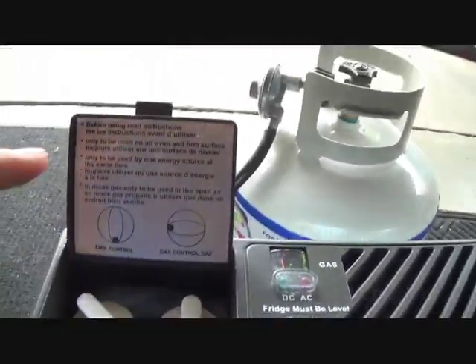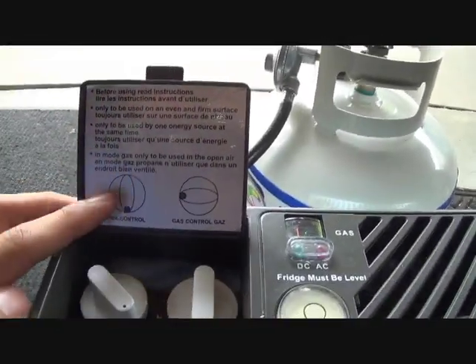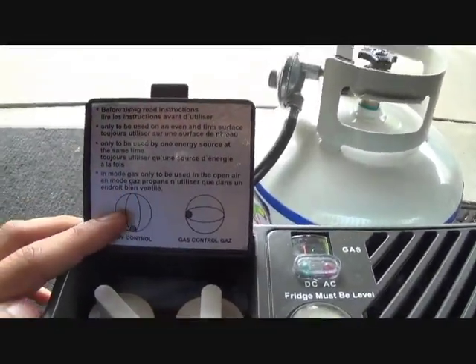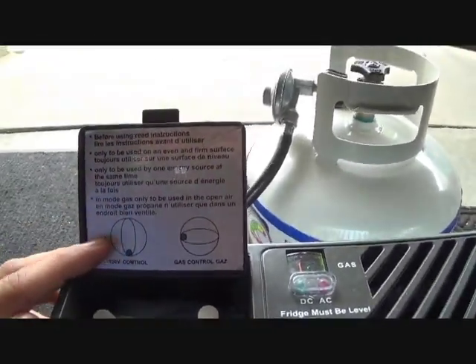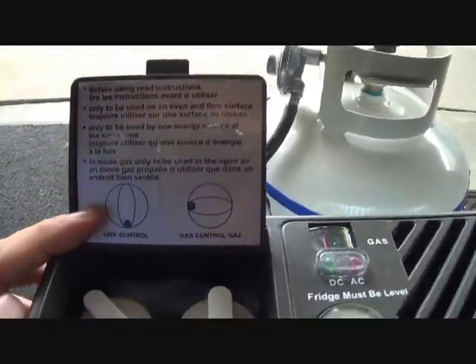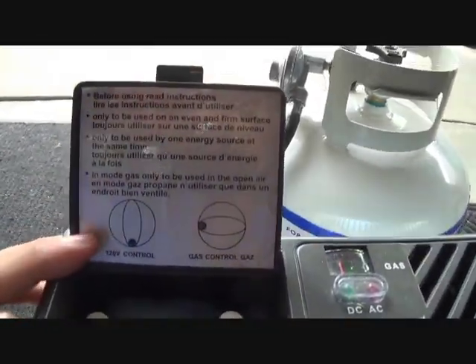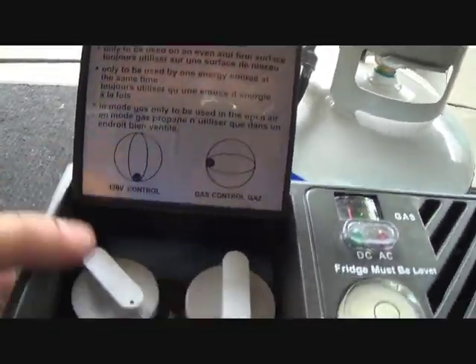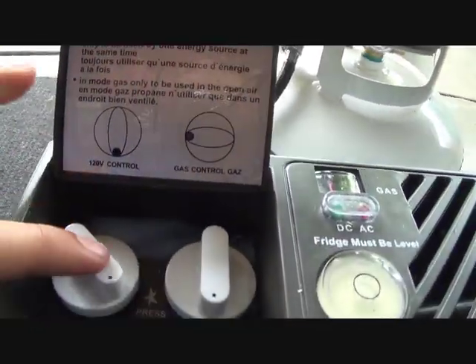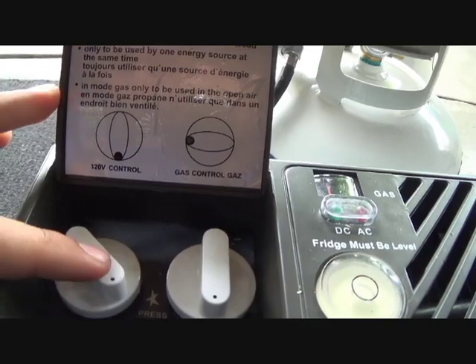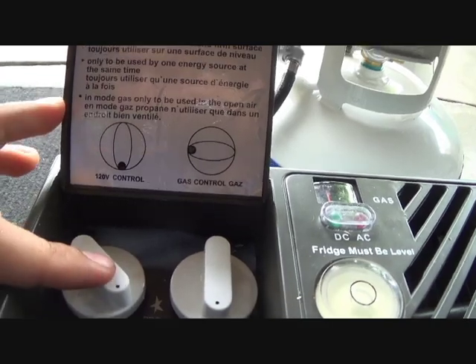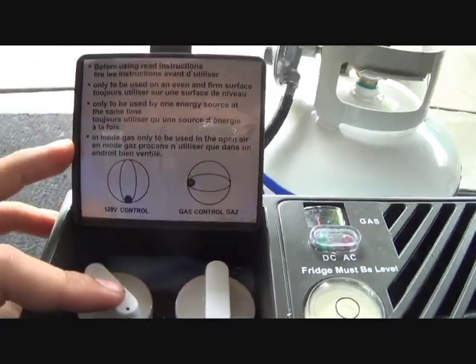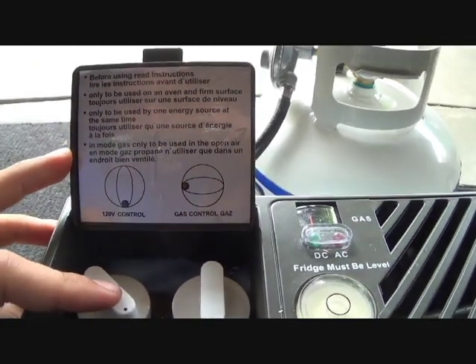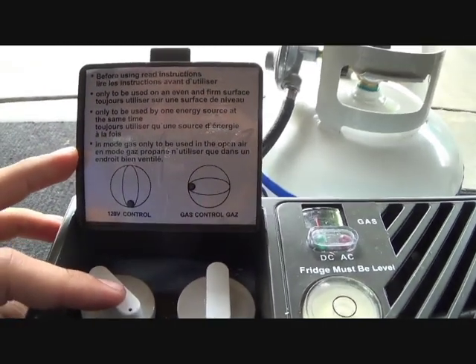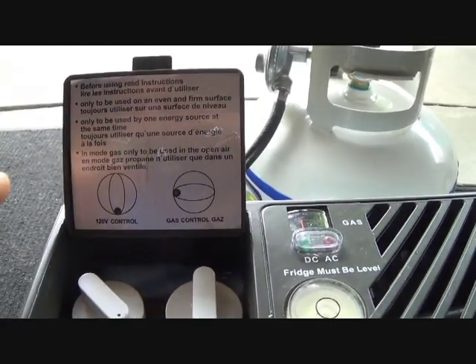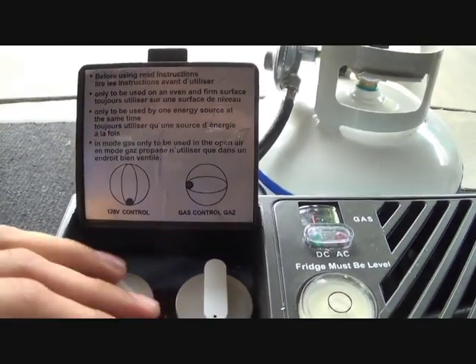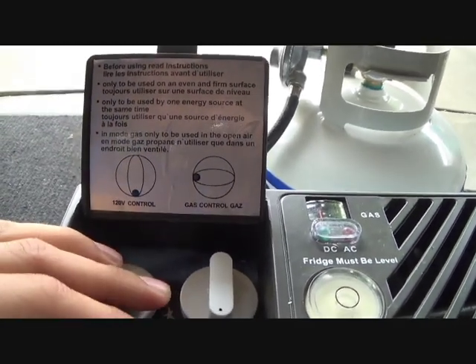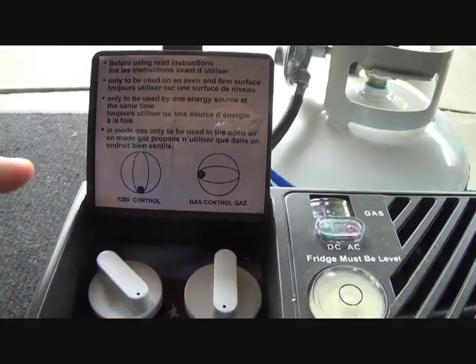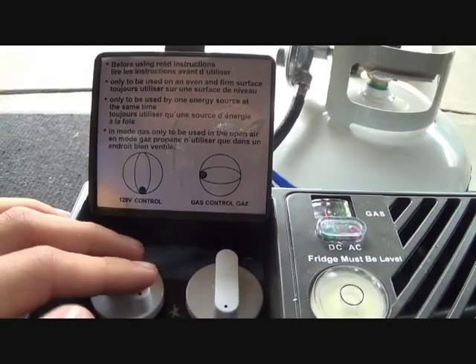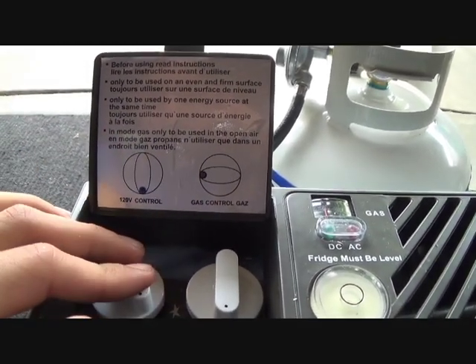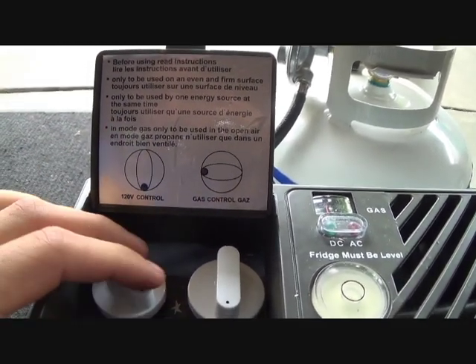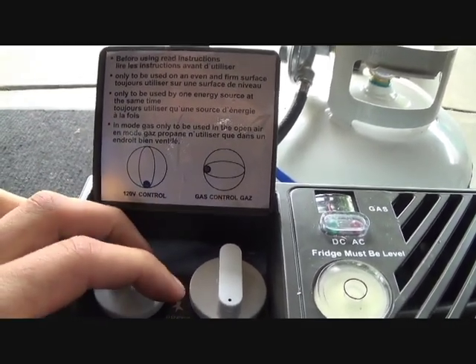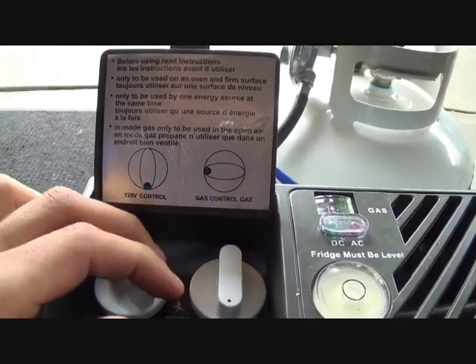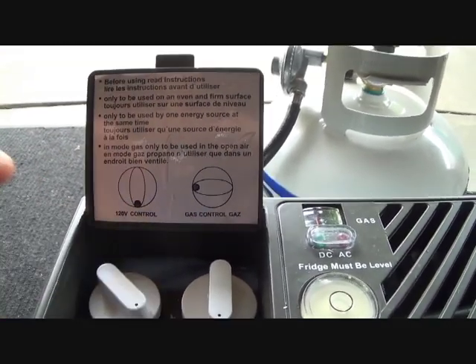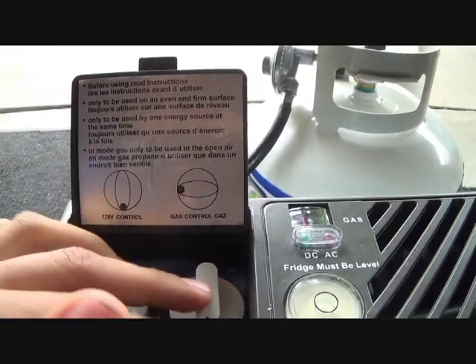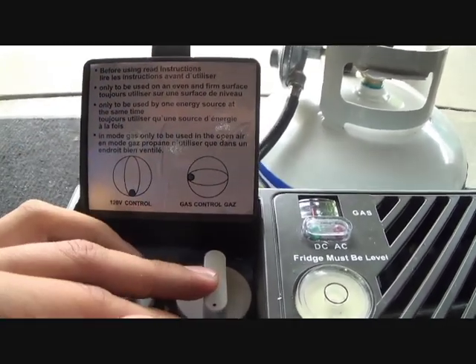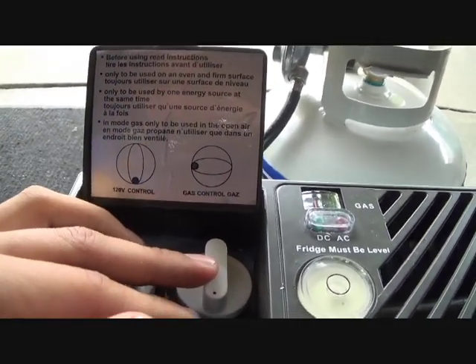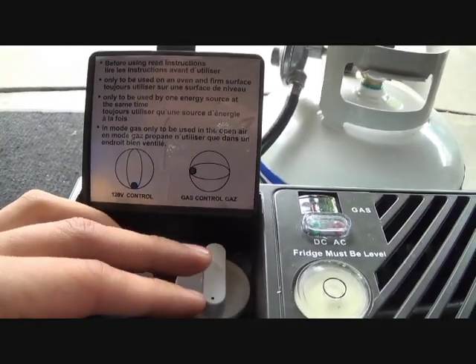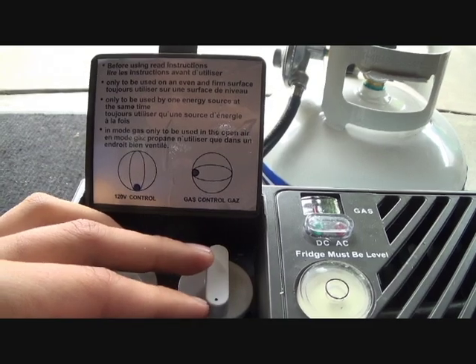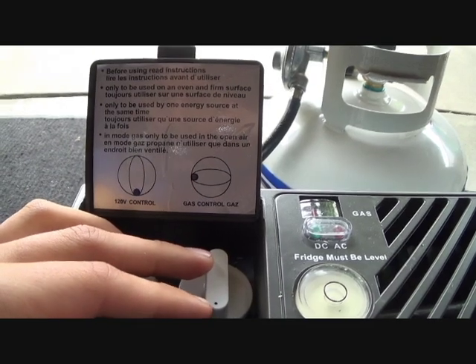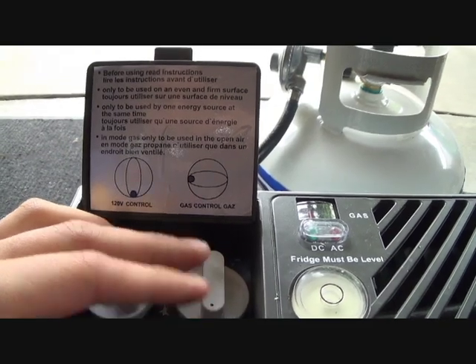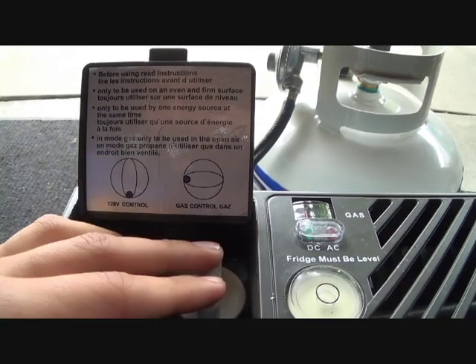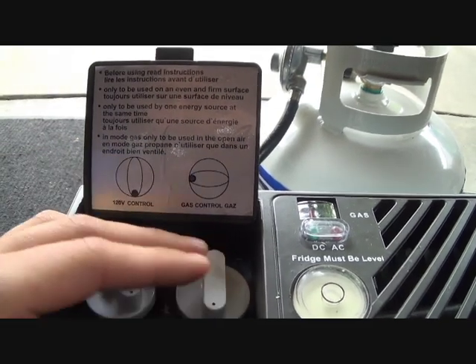This is your gauge for your electricity. When it runs on propane, this is your gas gauge.